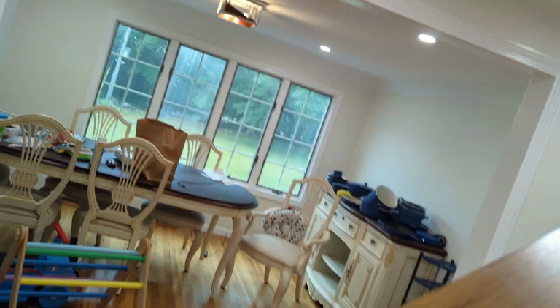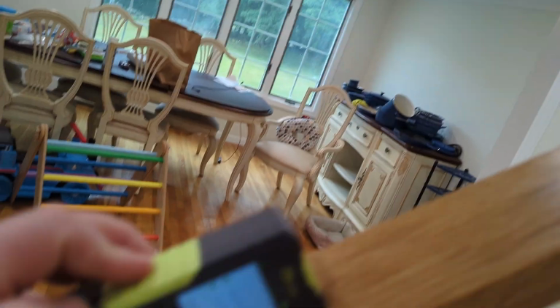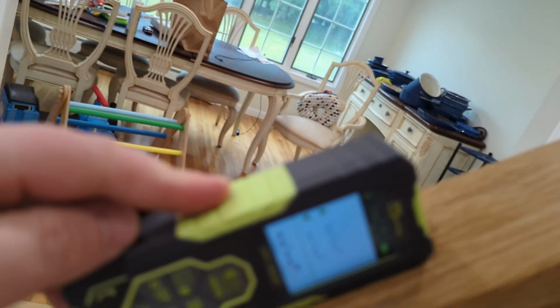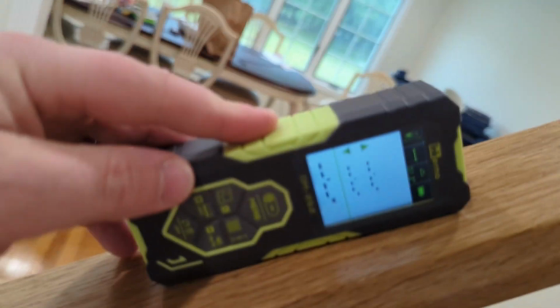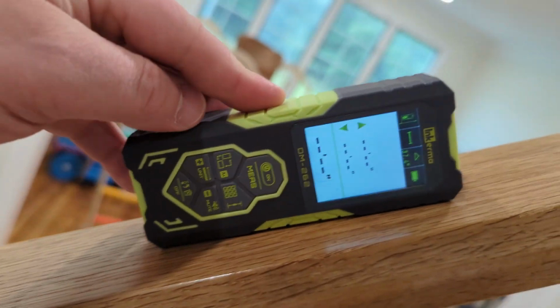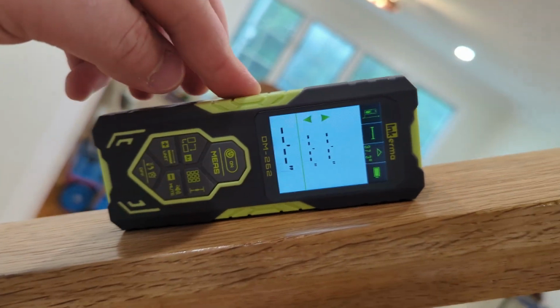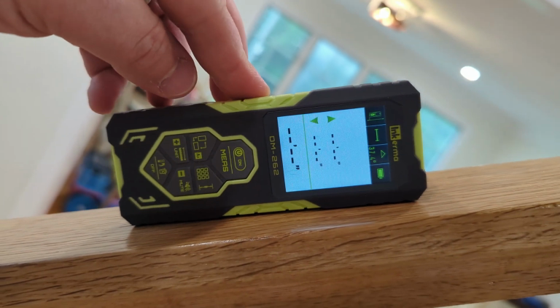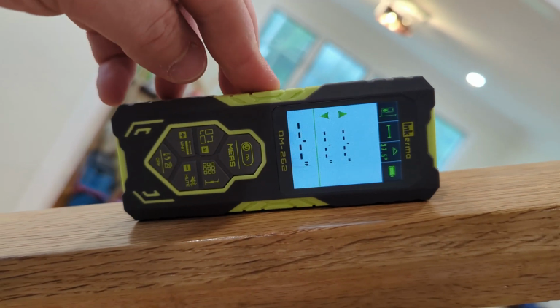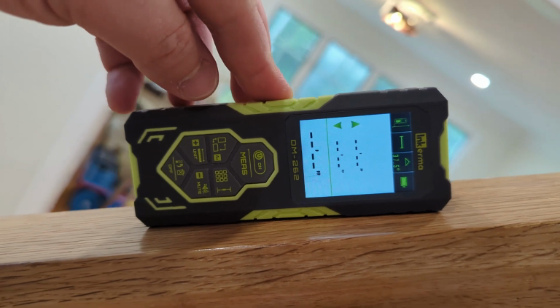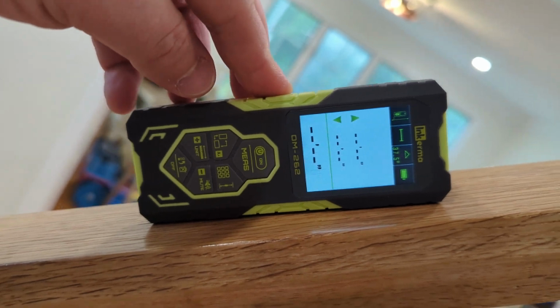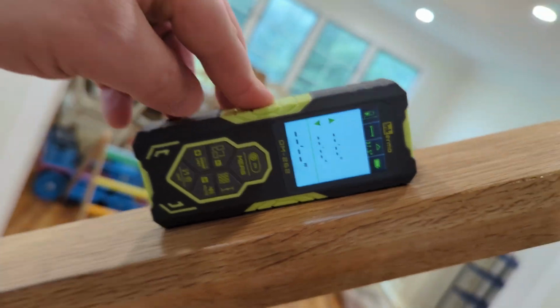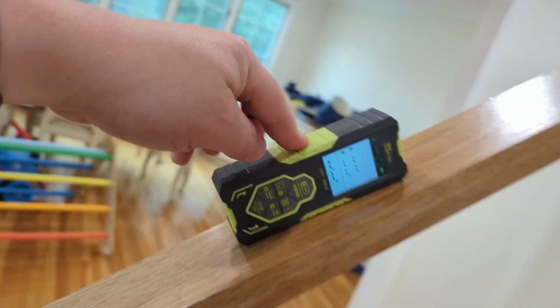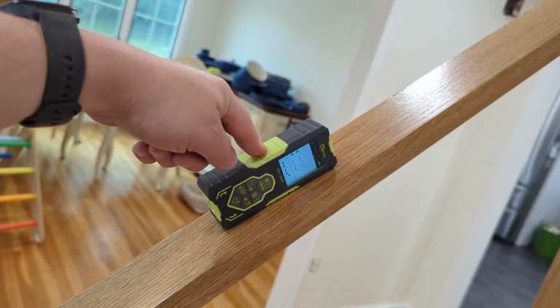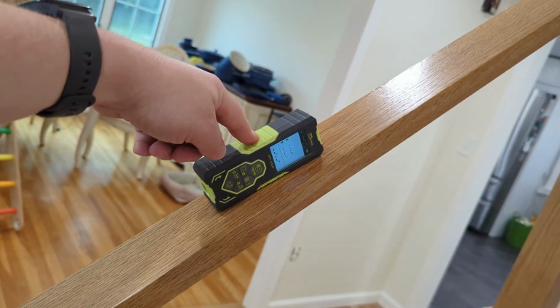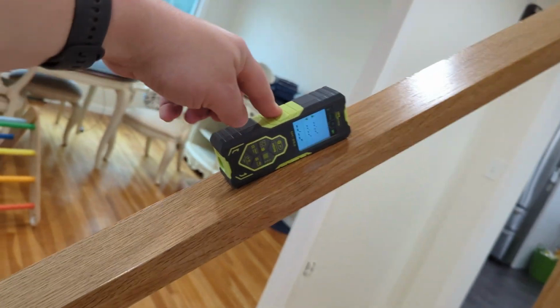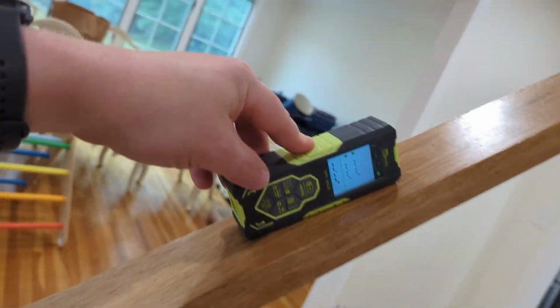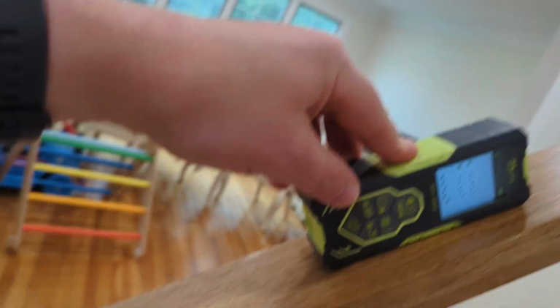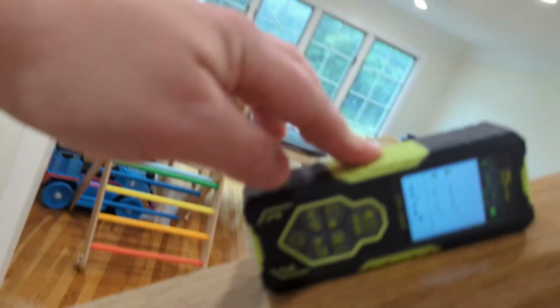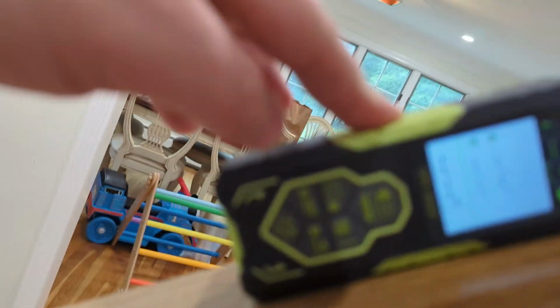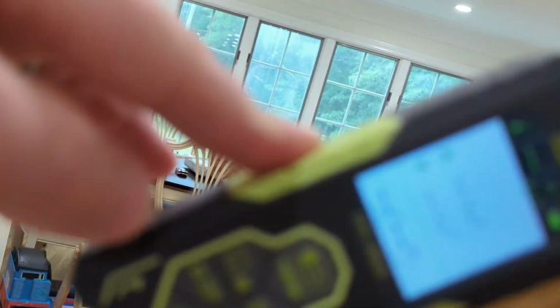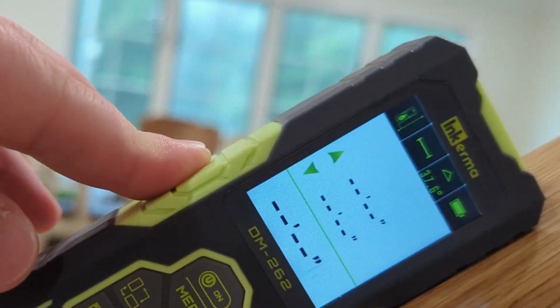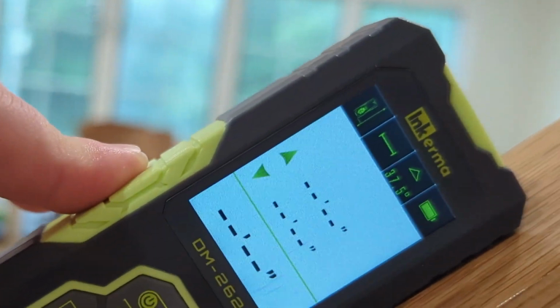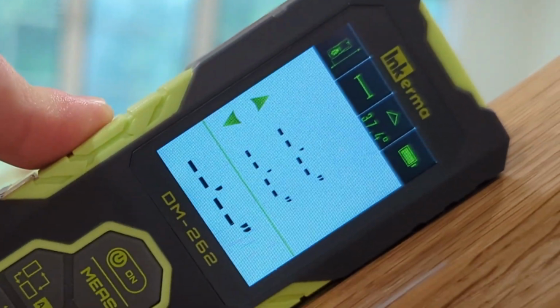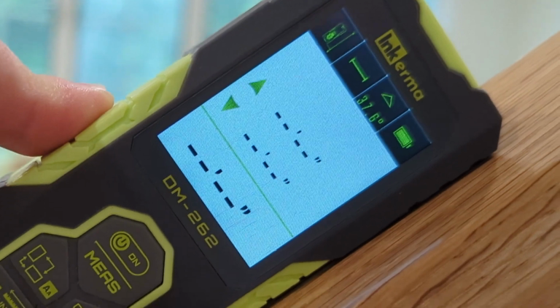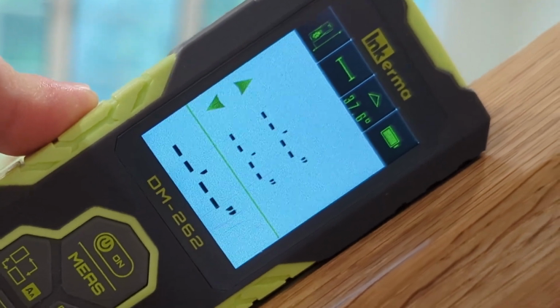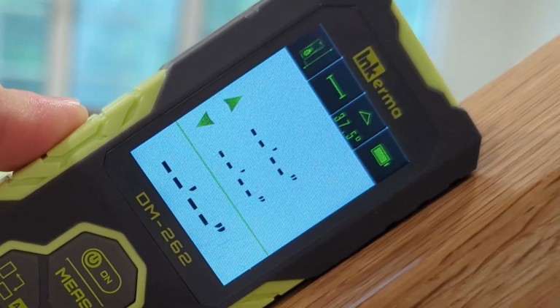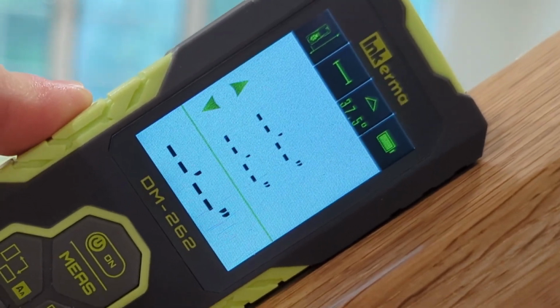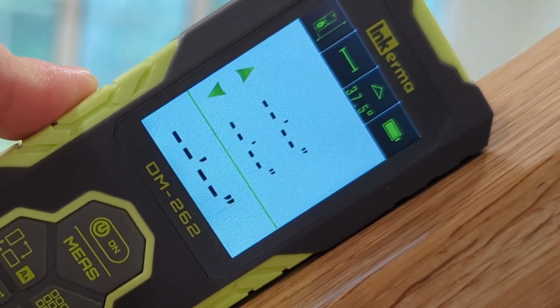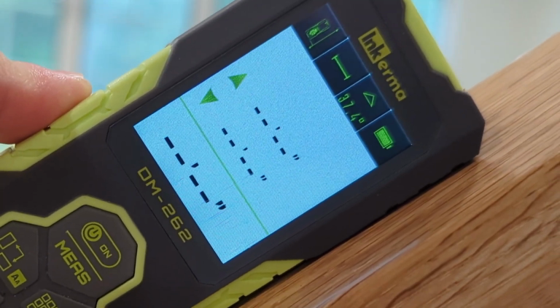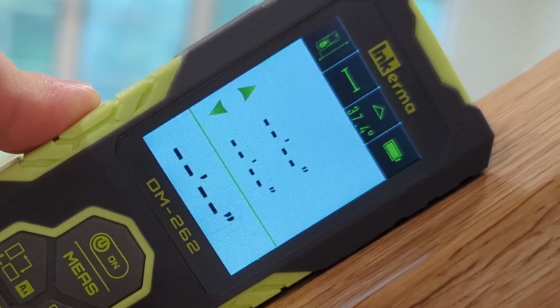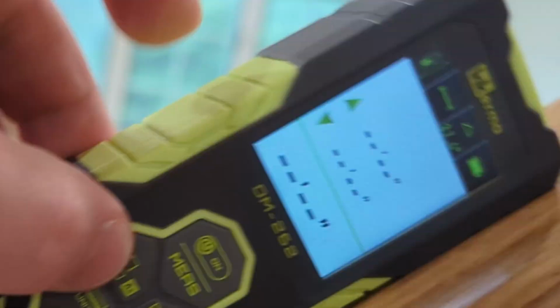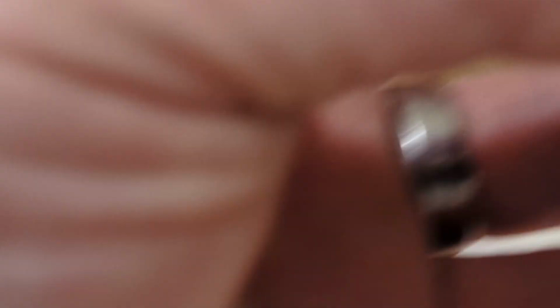And if you wanted to use this for even more things, we can check out this railing system that is being put together at the moment — this has an angle of 37 and a half degrees.